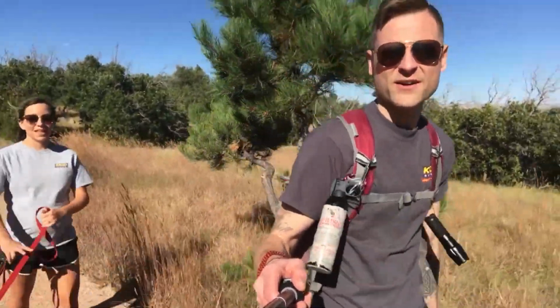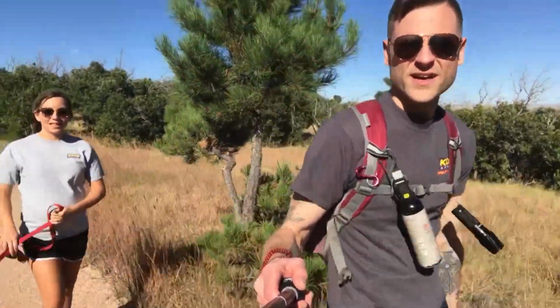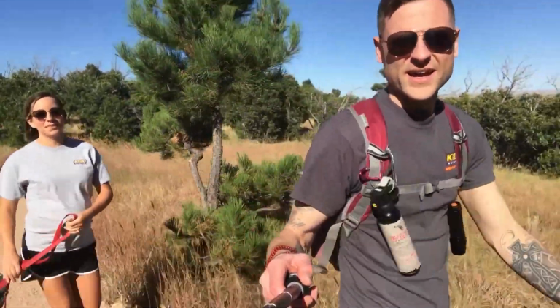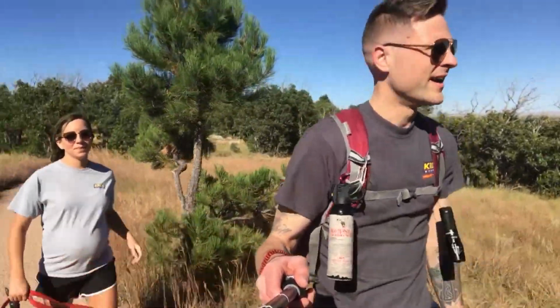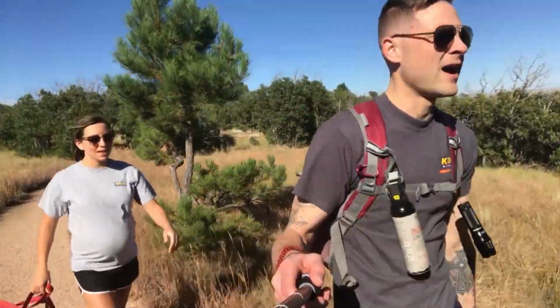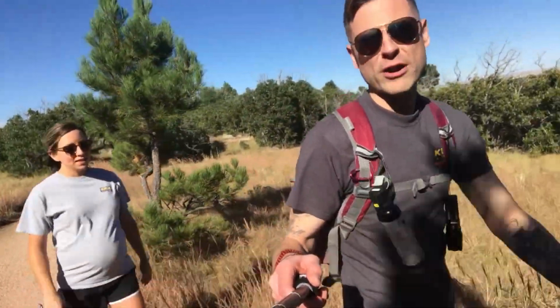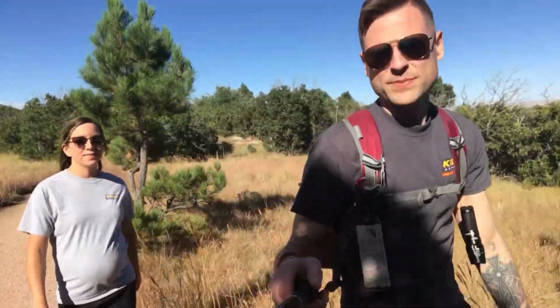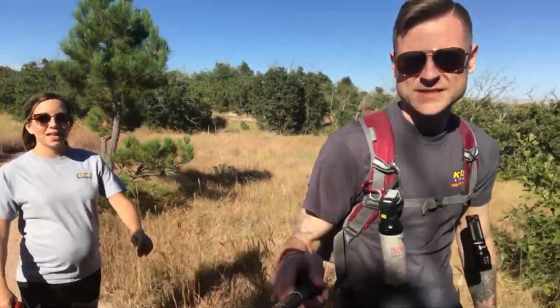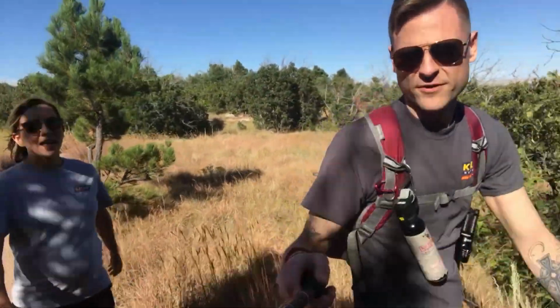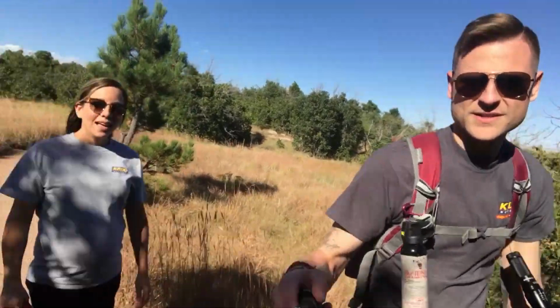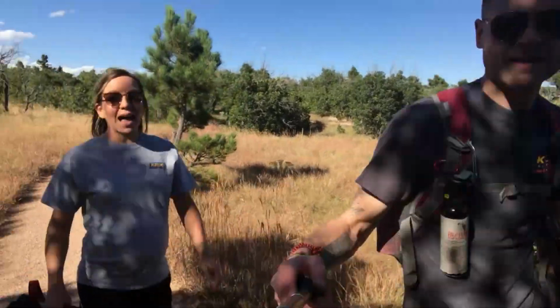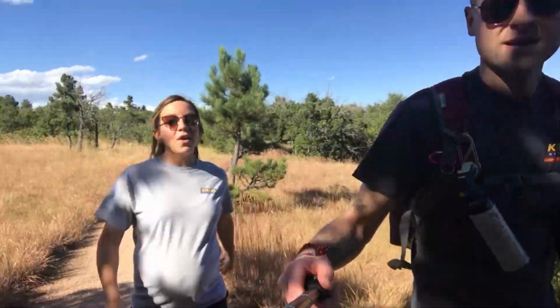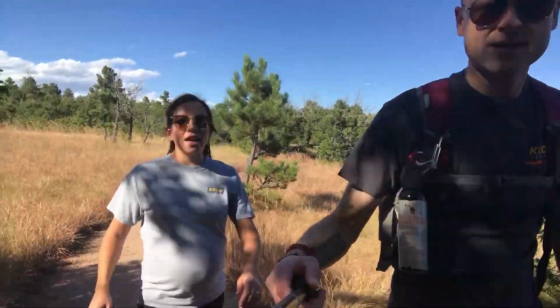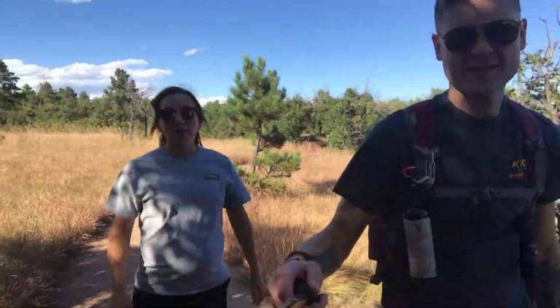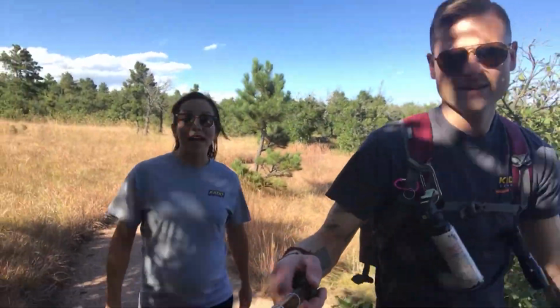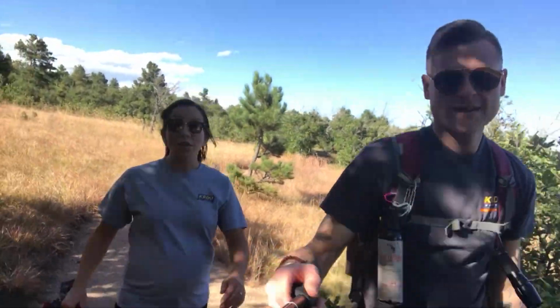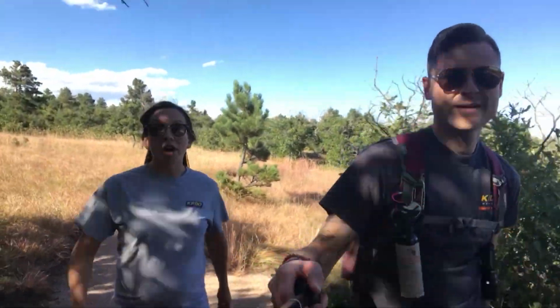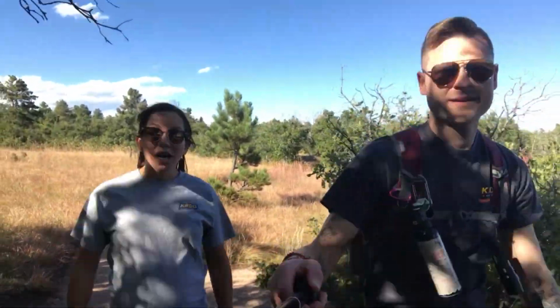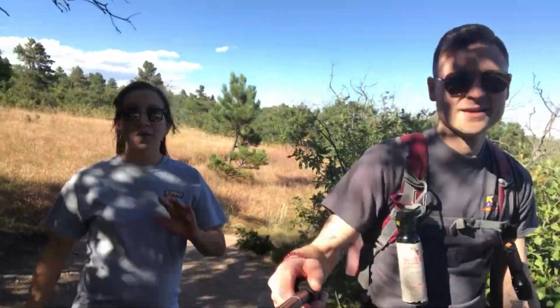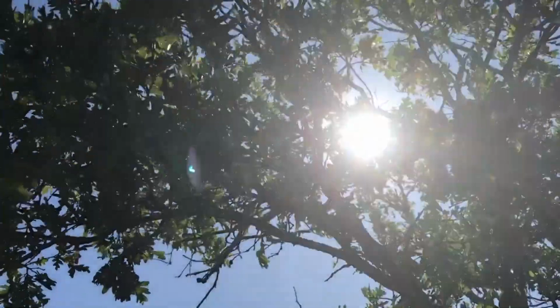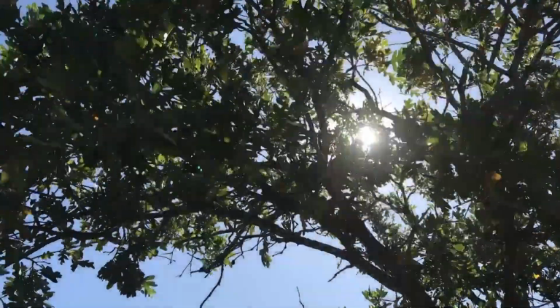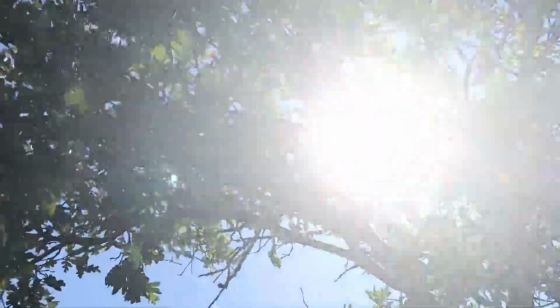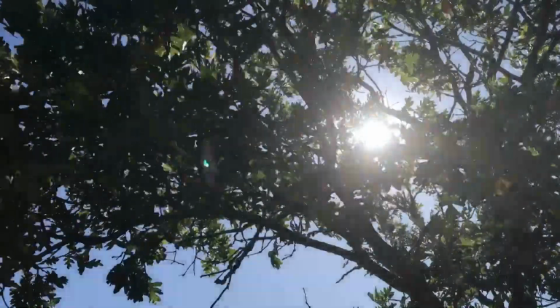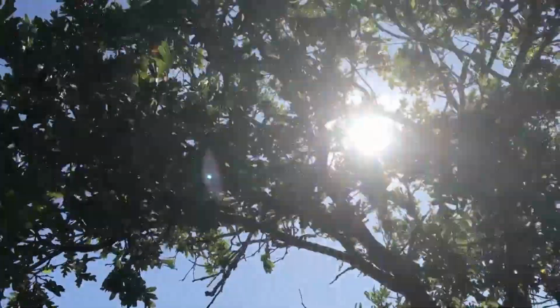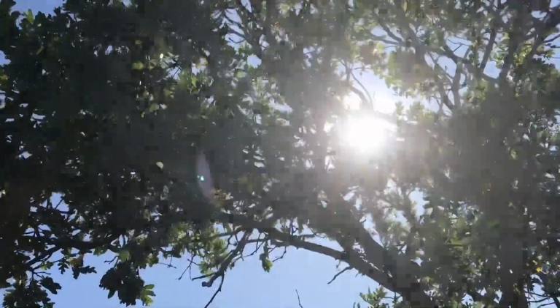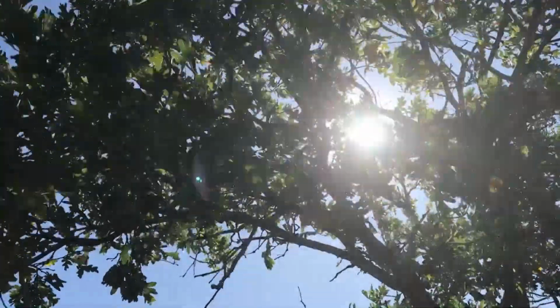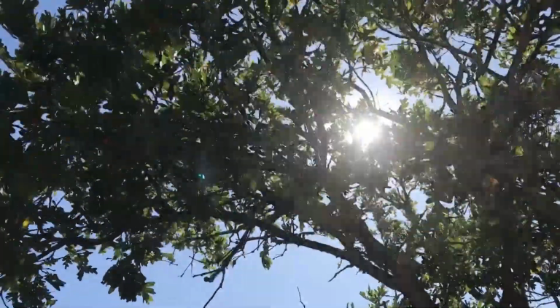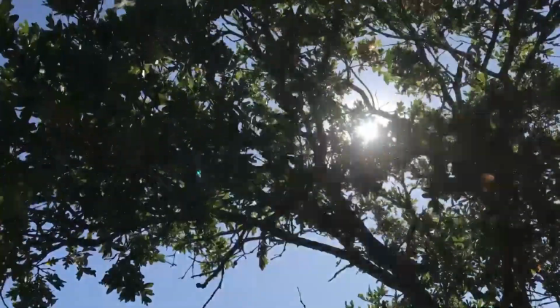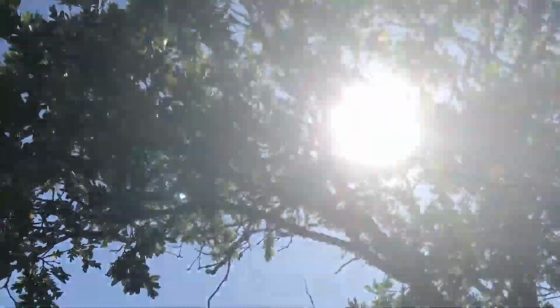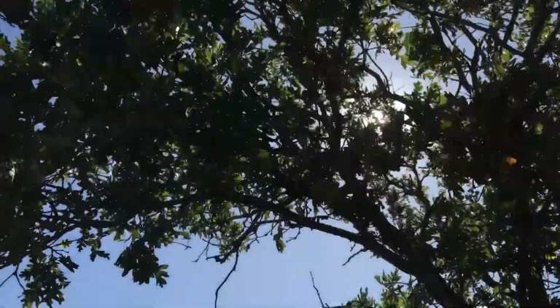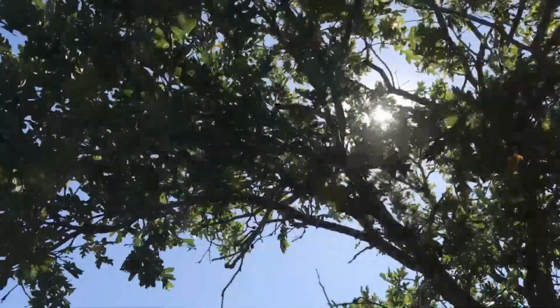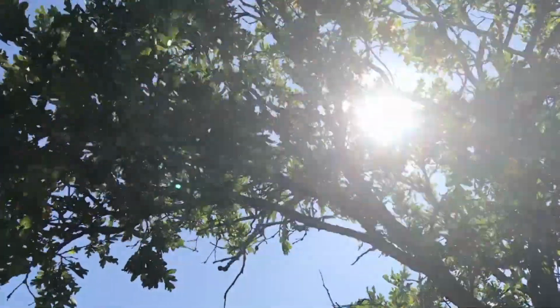We were just talking about how beautiful it is right now and how rare that's been recently. We have been fighting the weather for weeks, so to have this beautiful sunny day on a weekend is perfect.